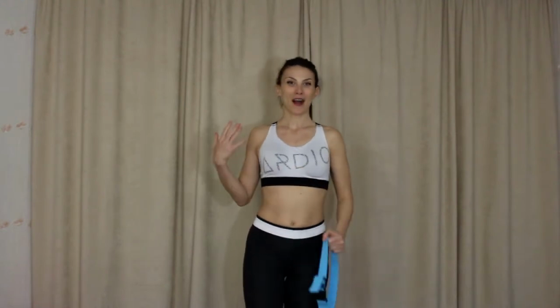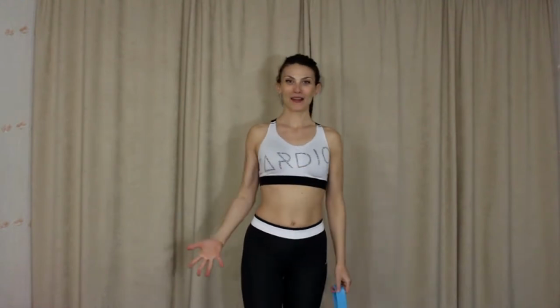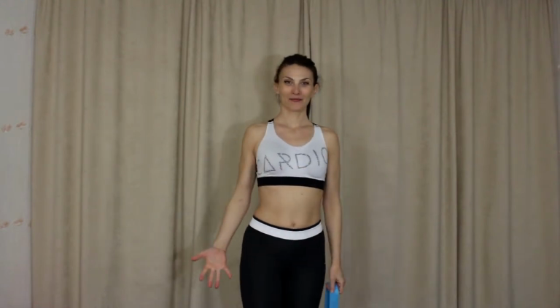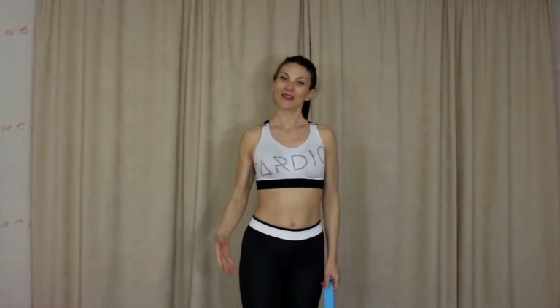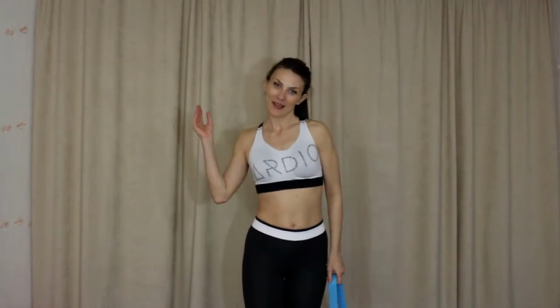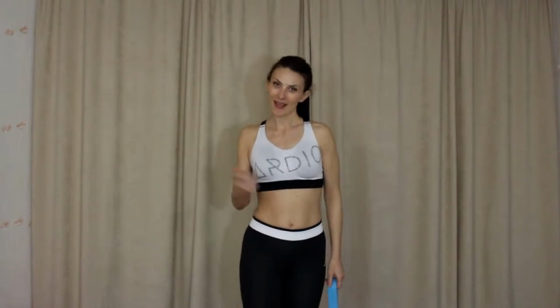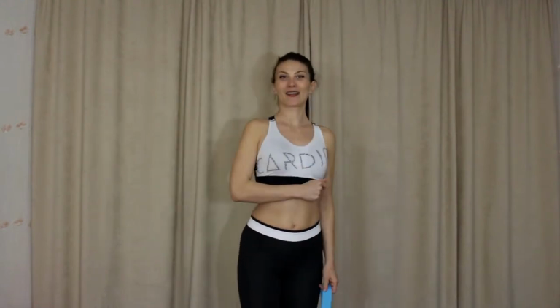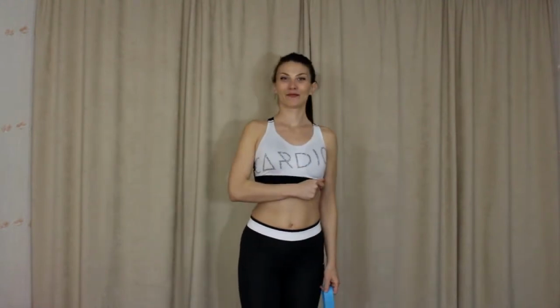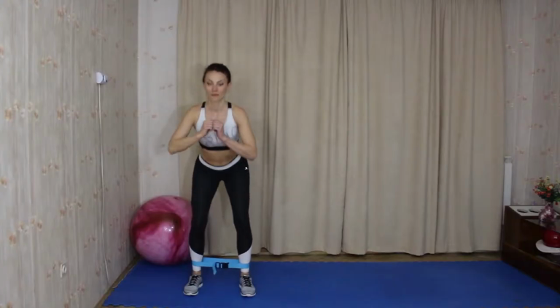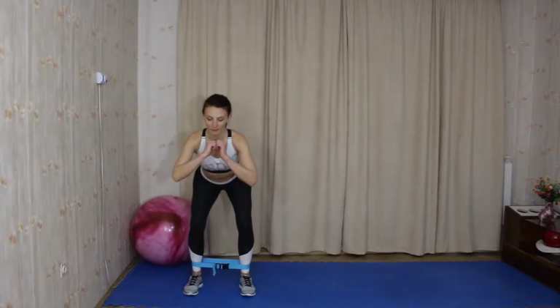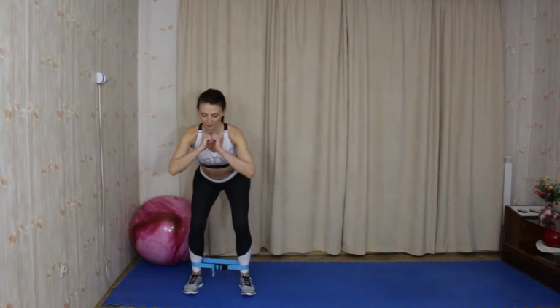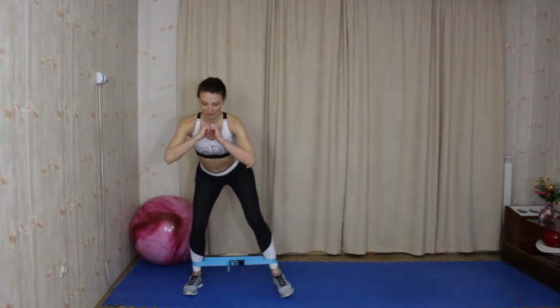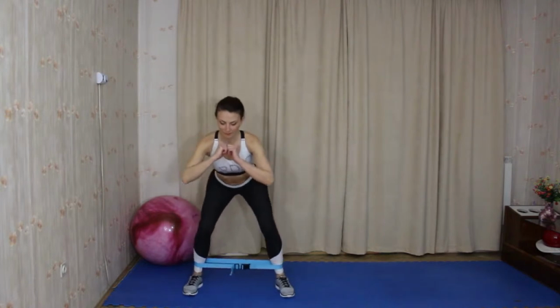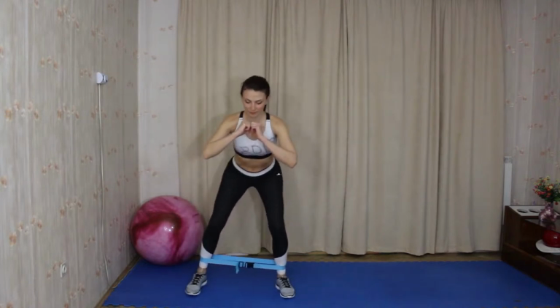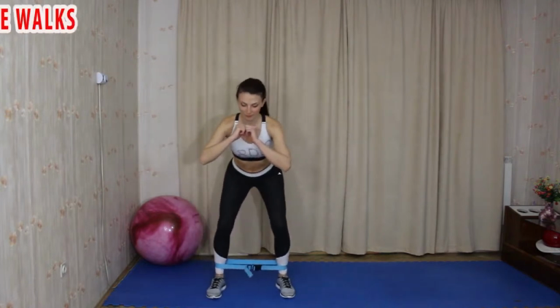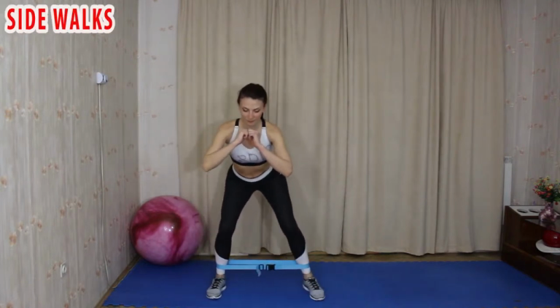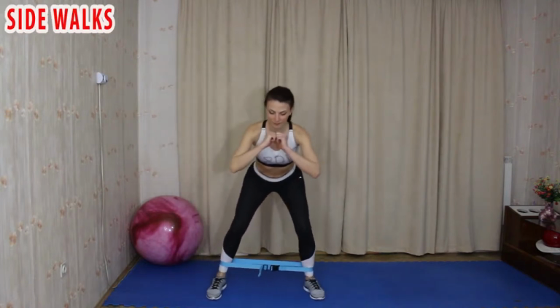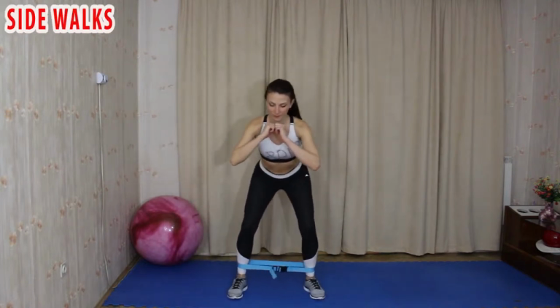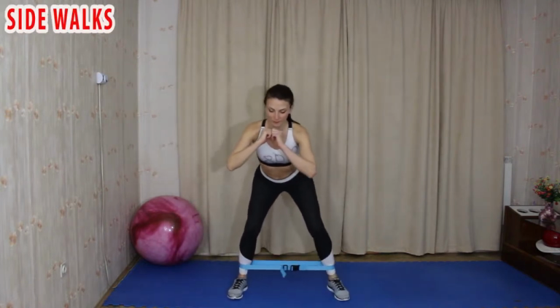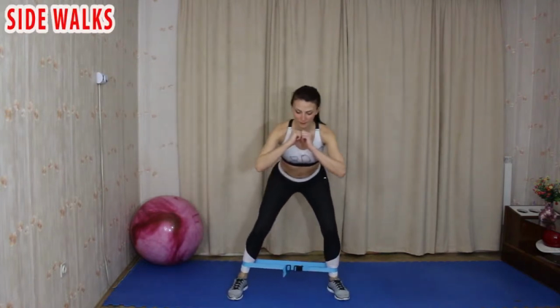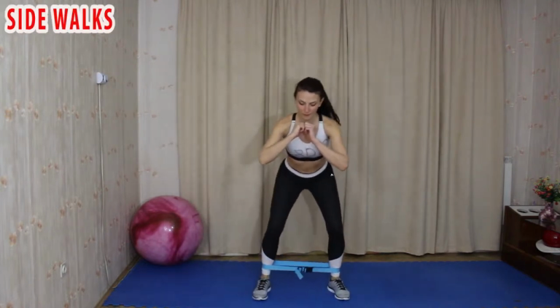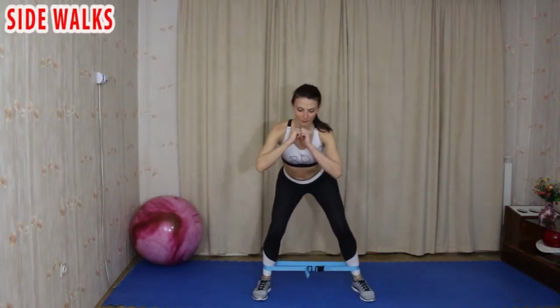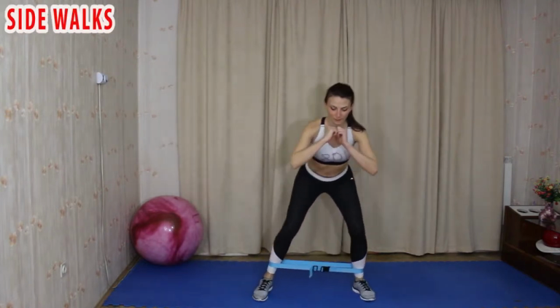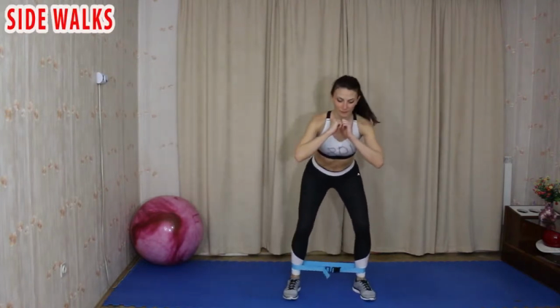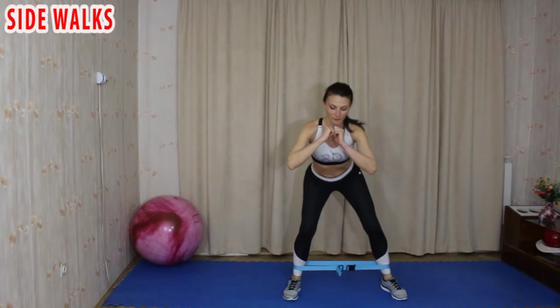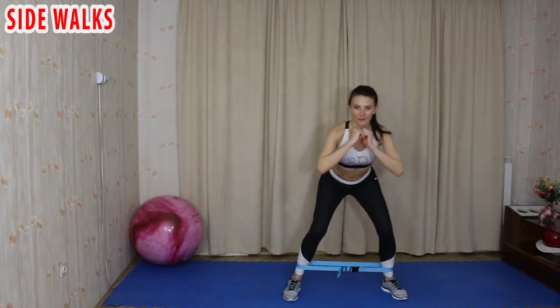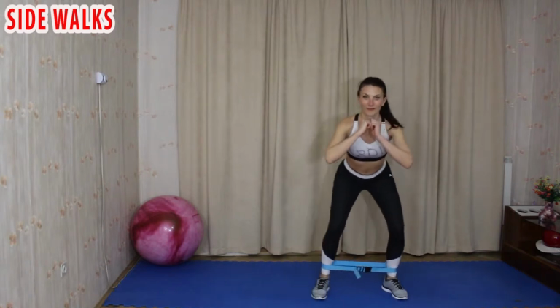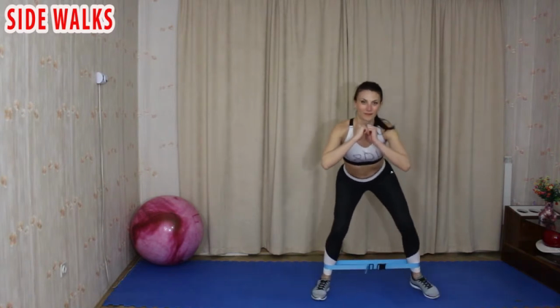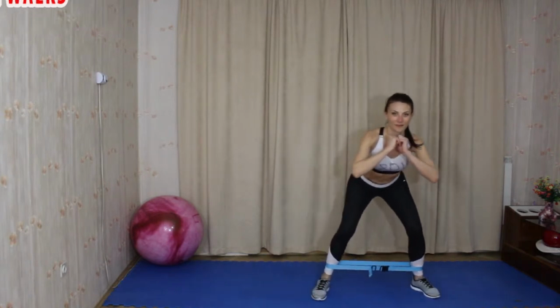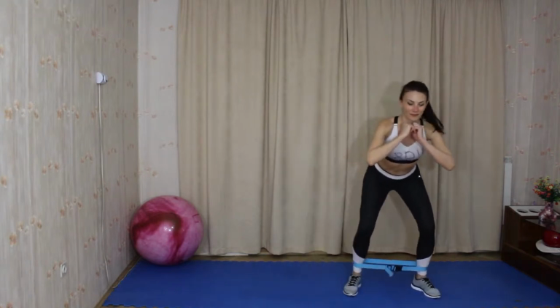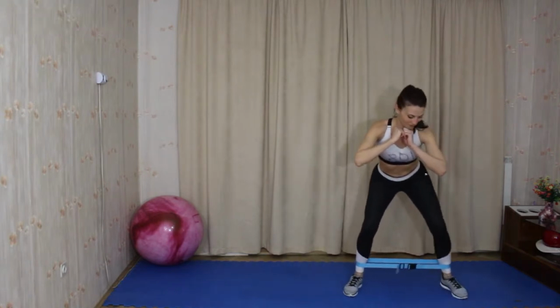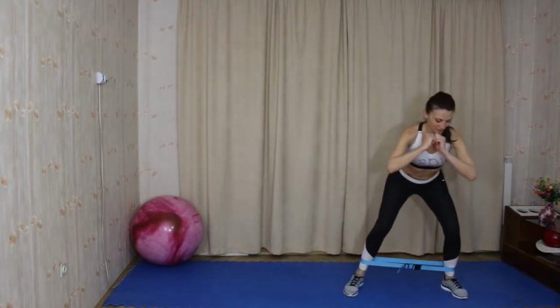Are you ready? Let's get started! The first exercise works the hip abductors and gluteus medius and is great for basketball players.